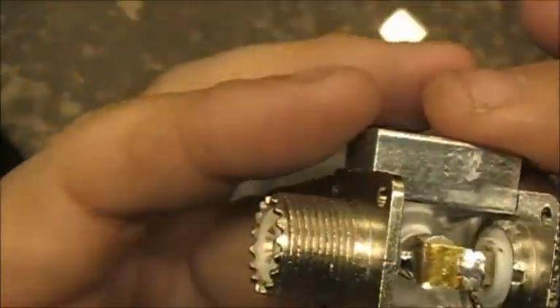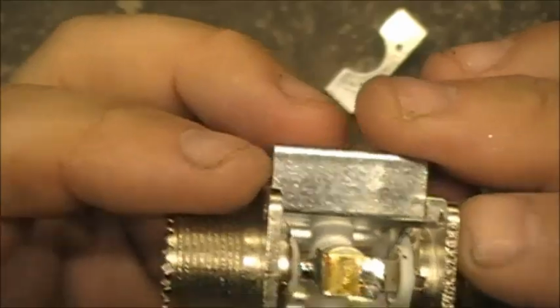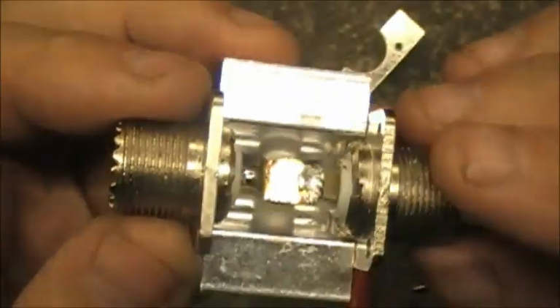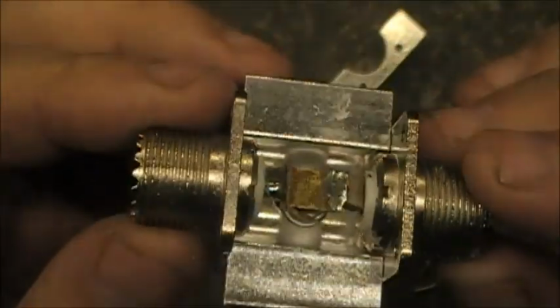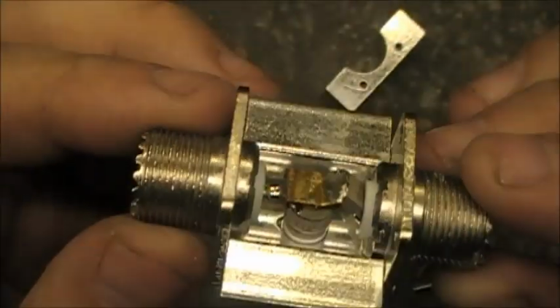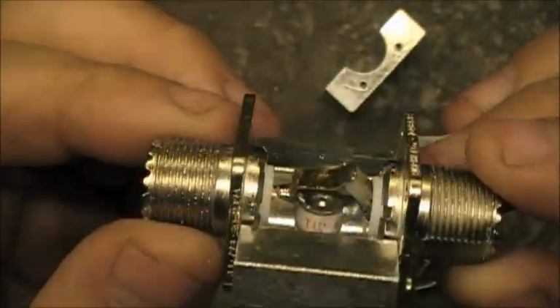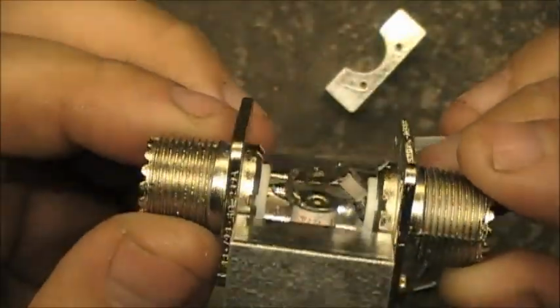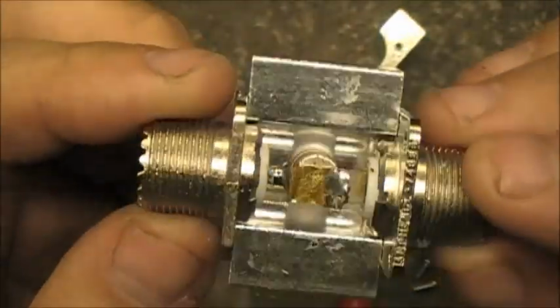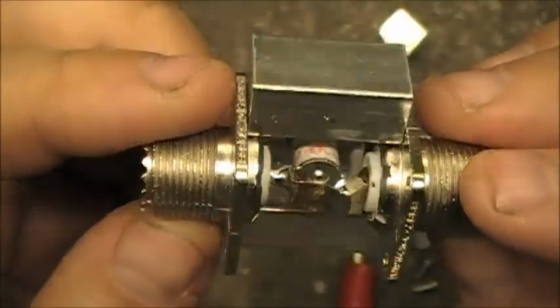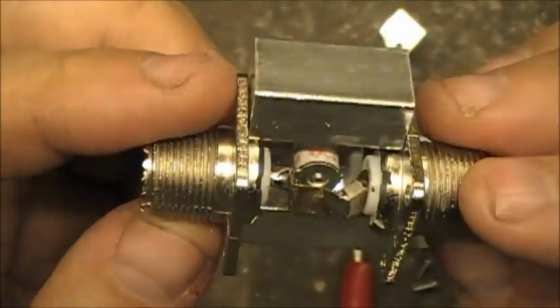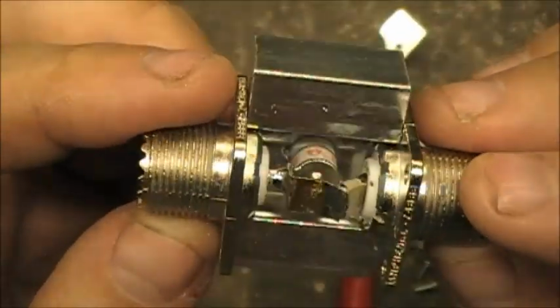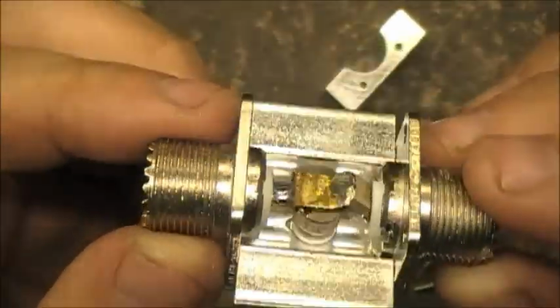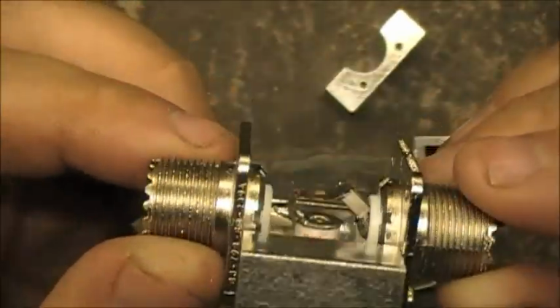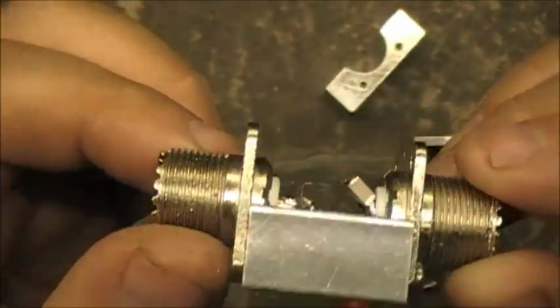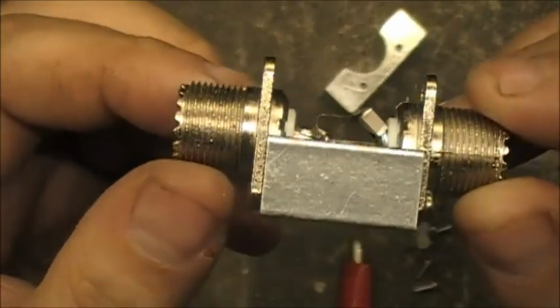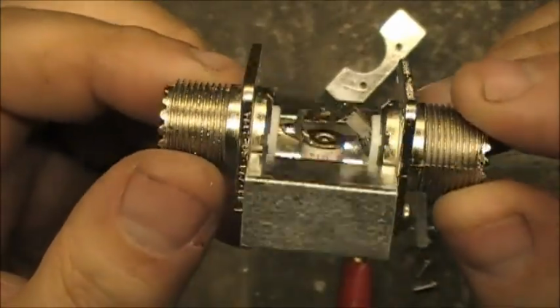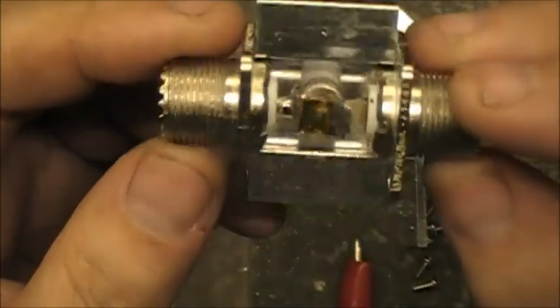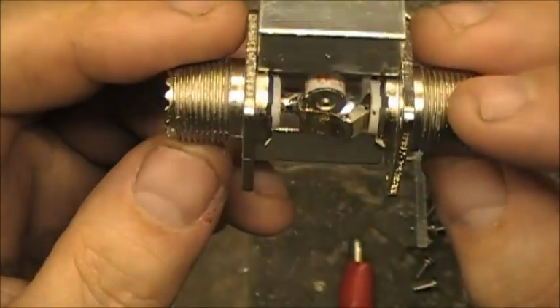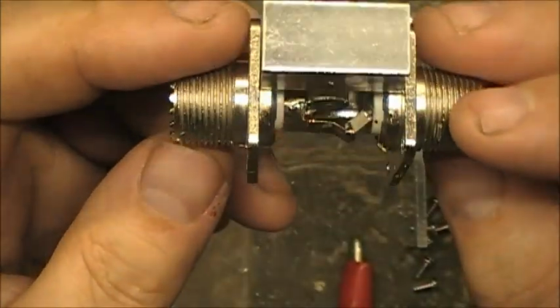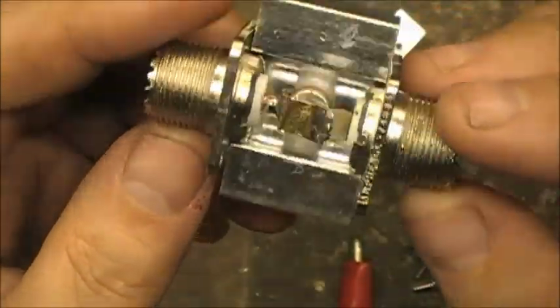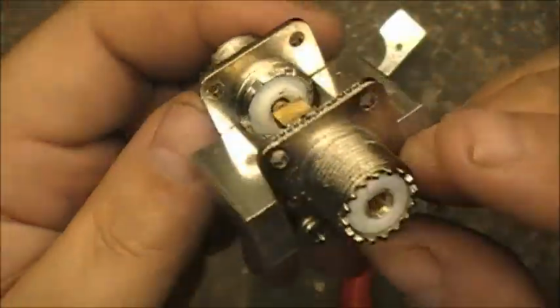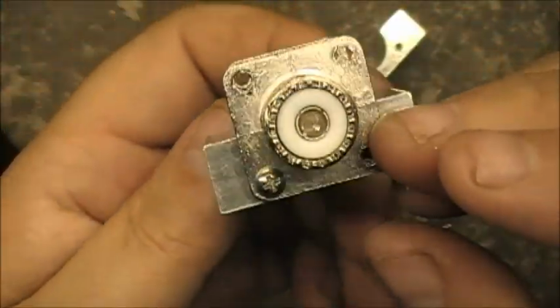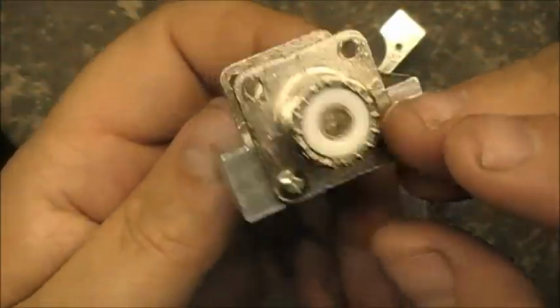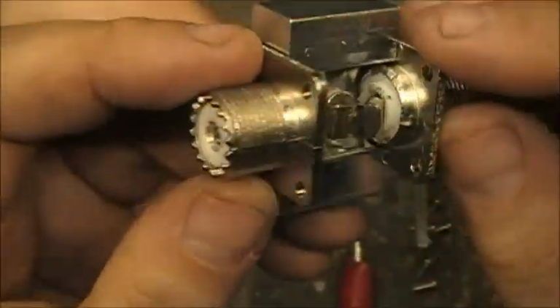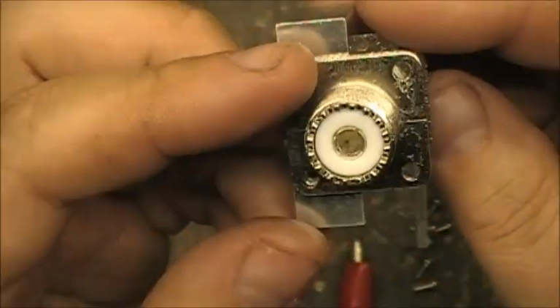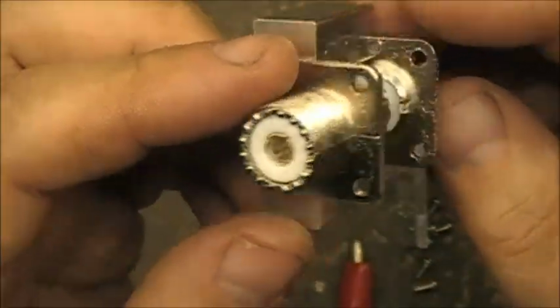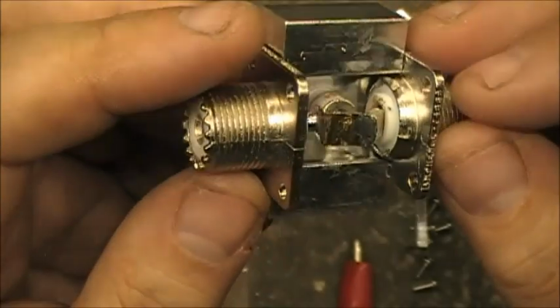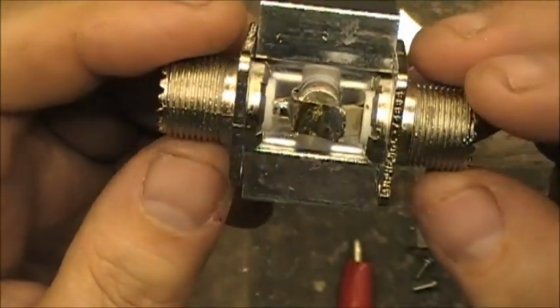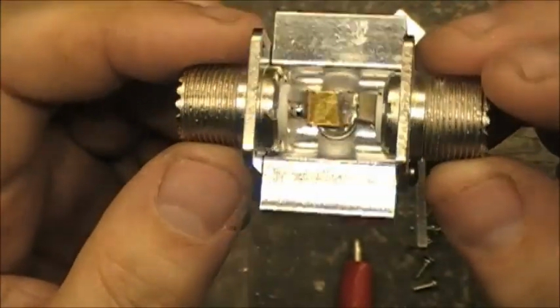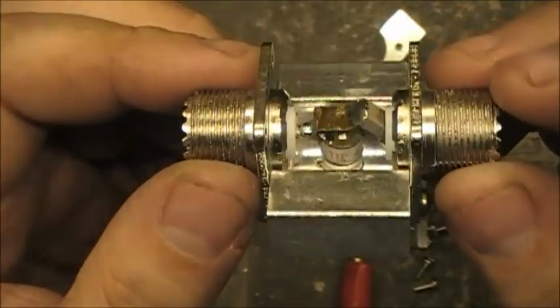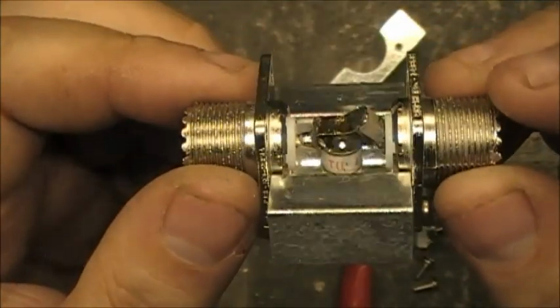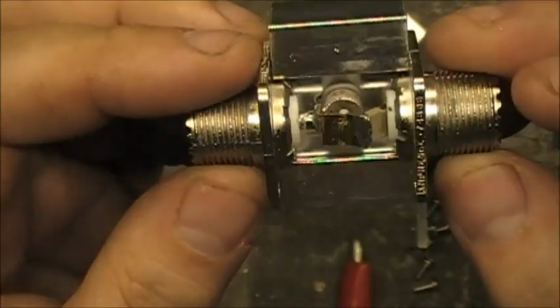Anyway, that is it — hopefully the video is of use and you find it interesting. All the best, 73, and we shall chat later.